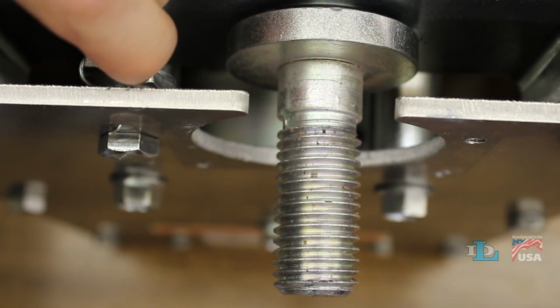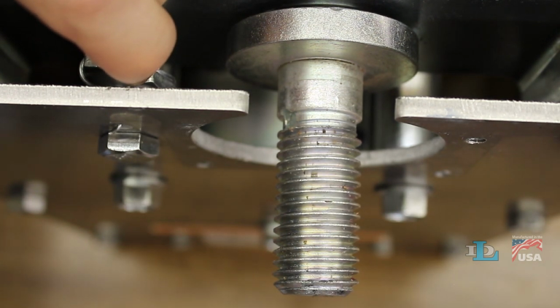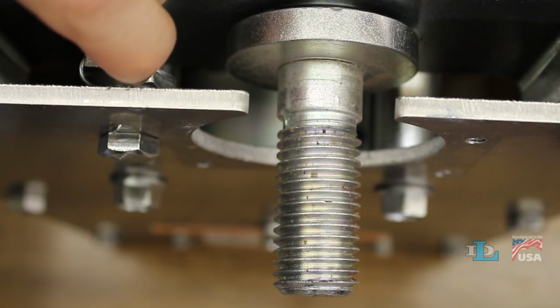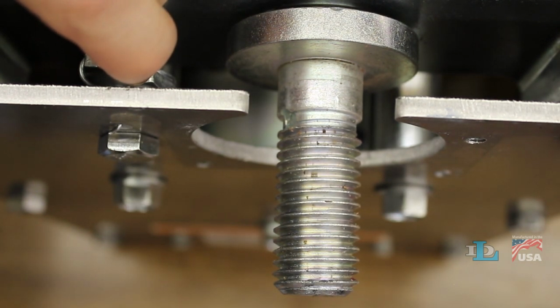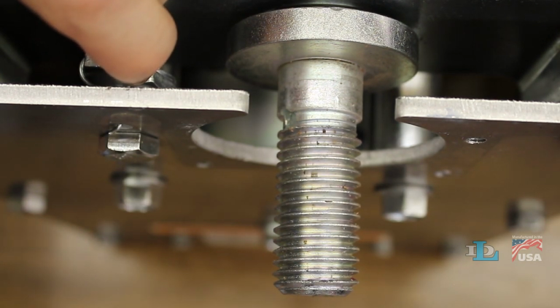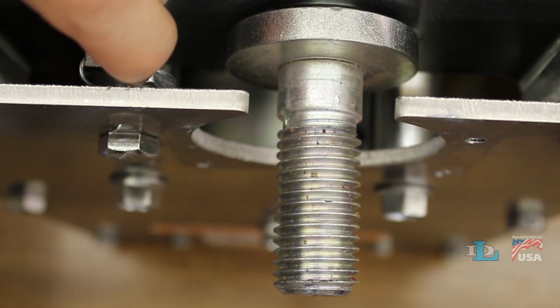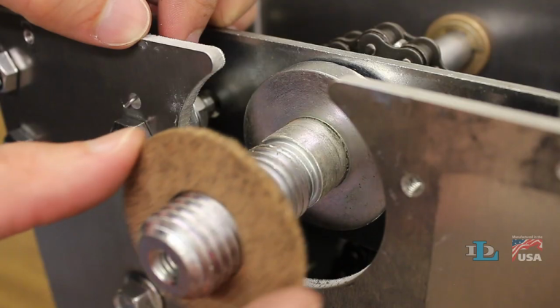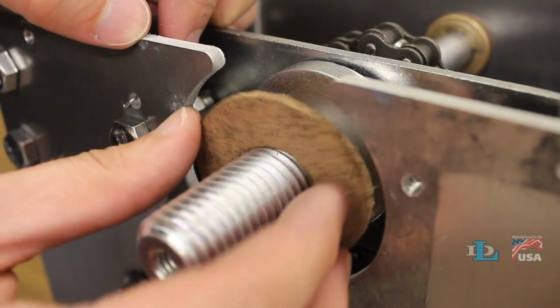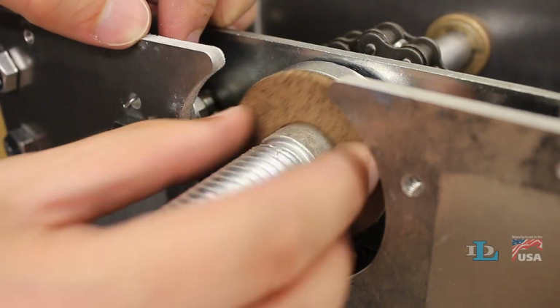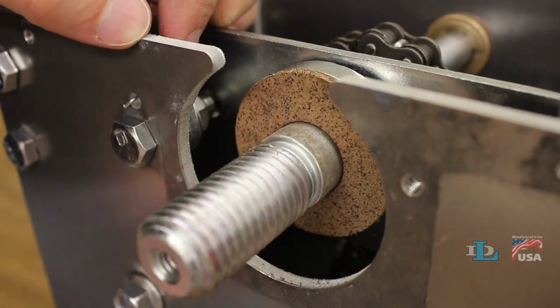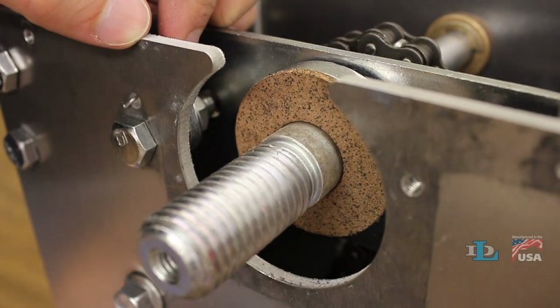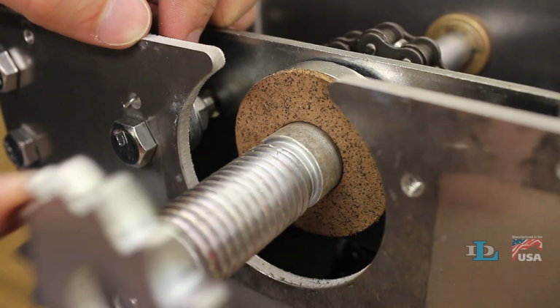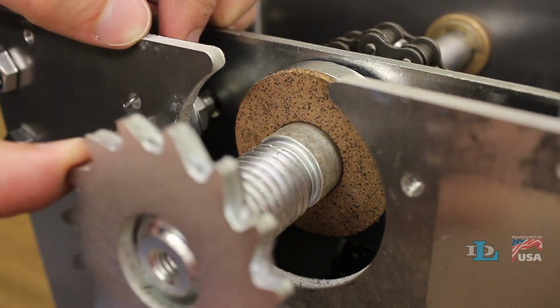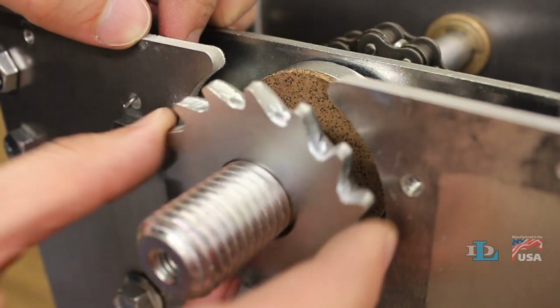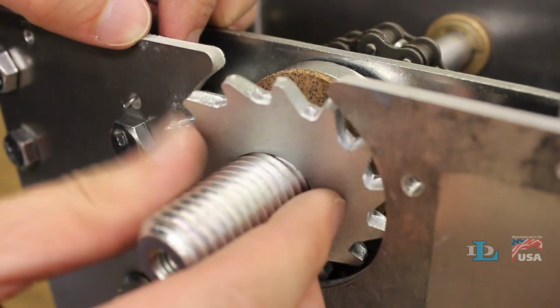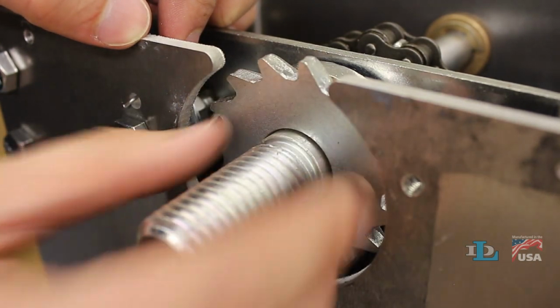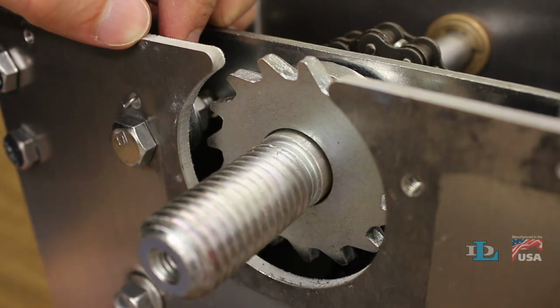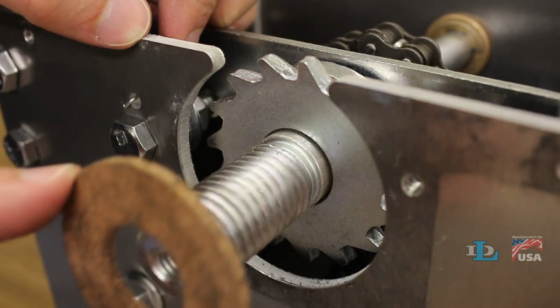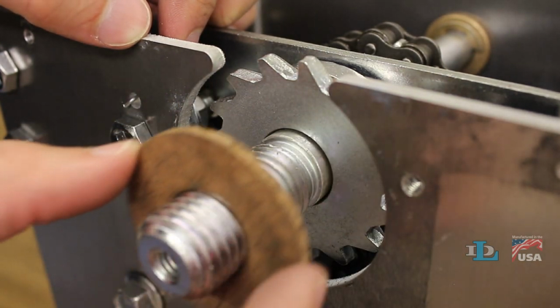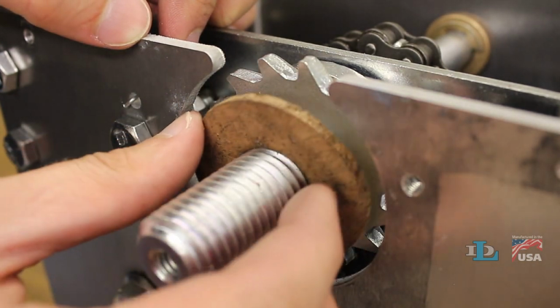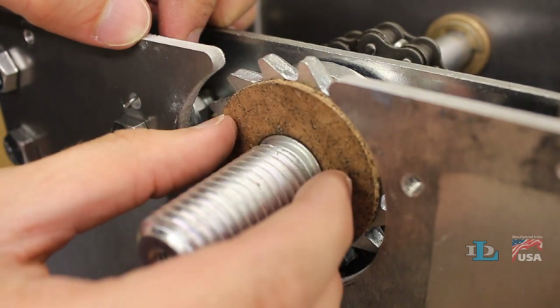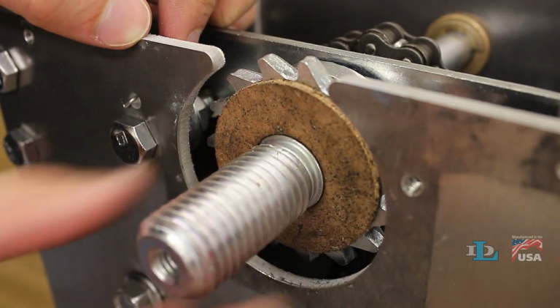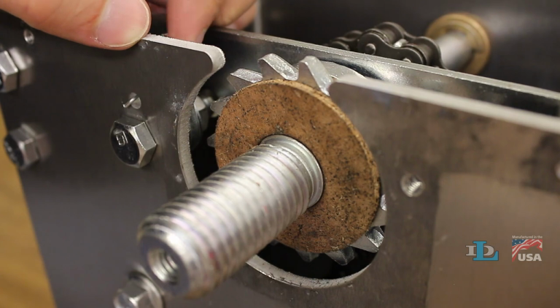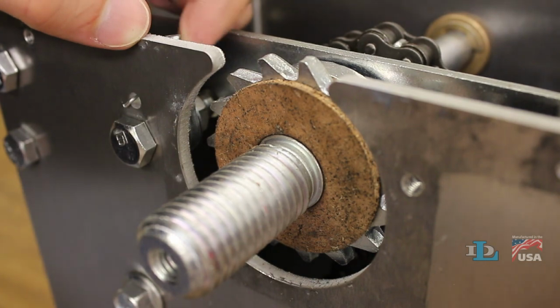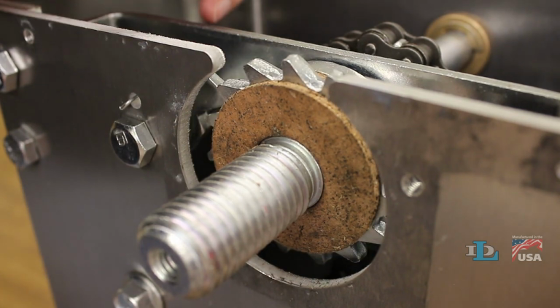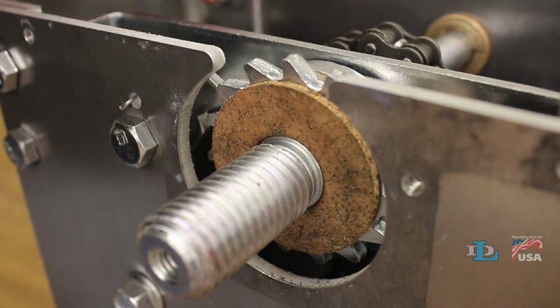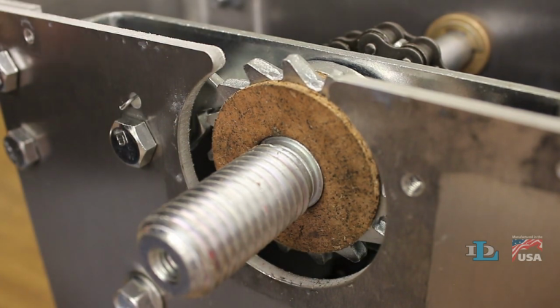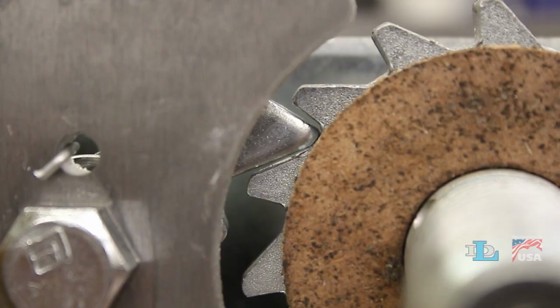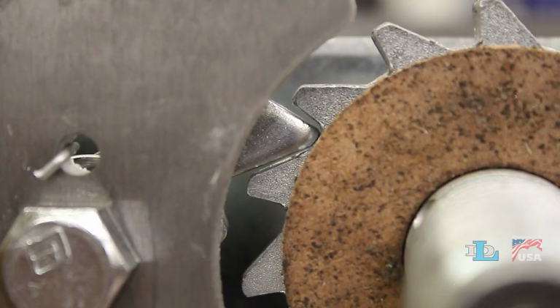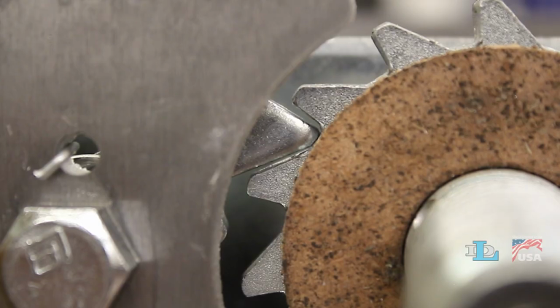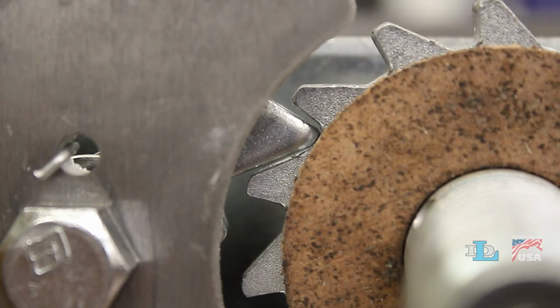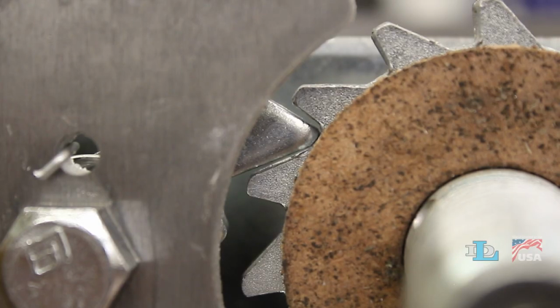While continuing to hold up the pawl, install a new brake pad, then the ratchet wheel, followed by the other new brake pad. Let go of the pawl so it engages with the ratchet wheel's gear teeth like you see here.